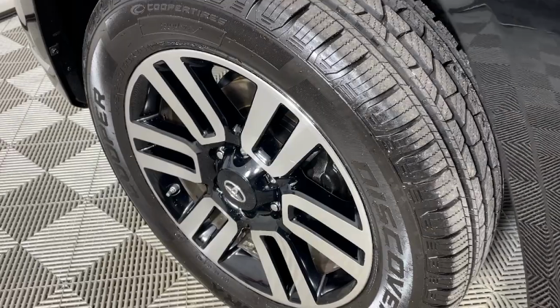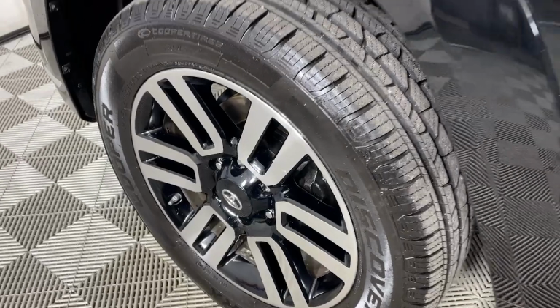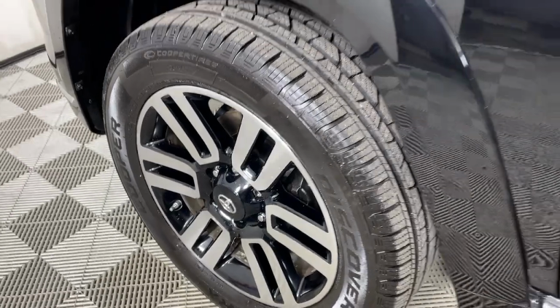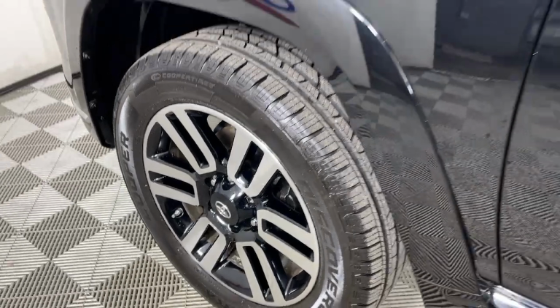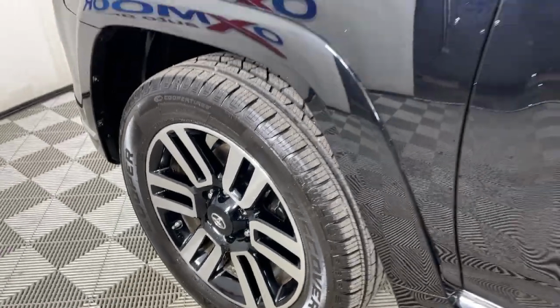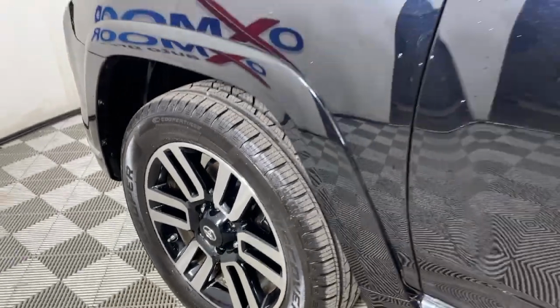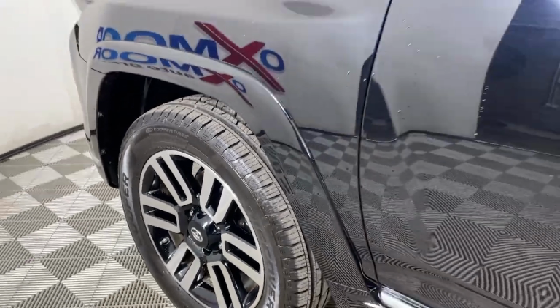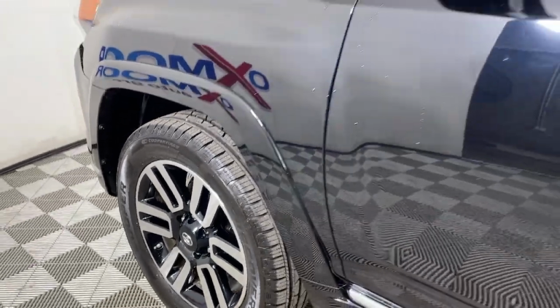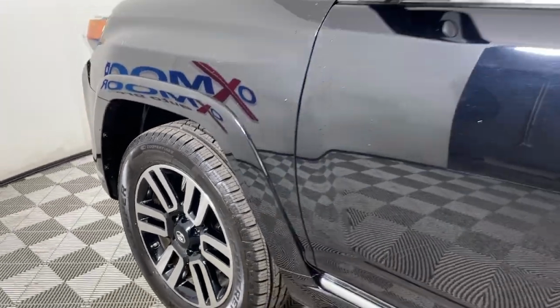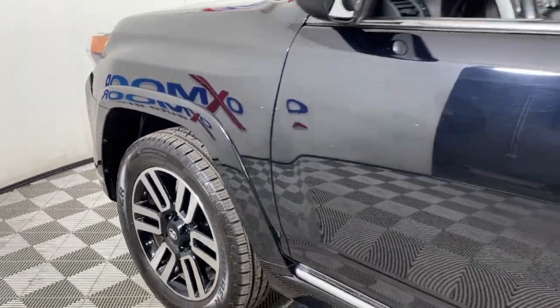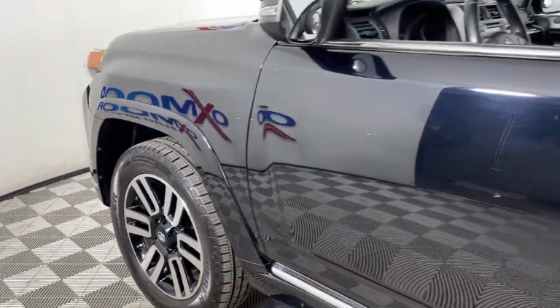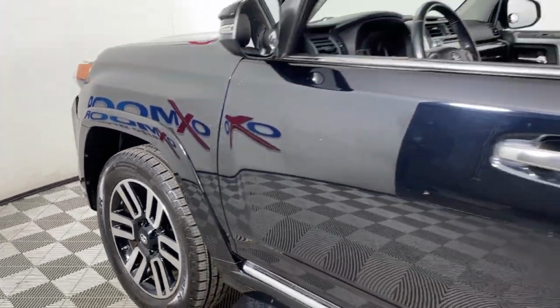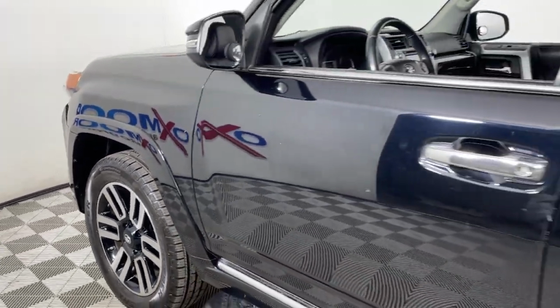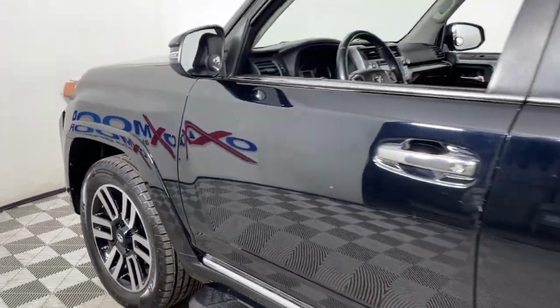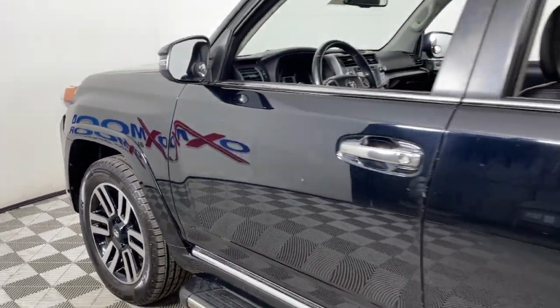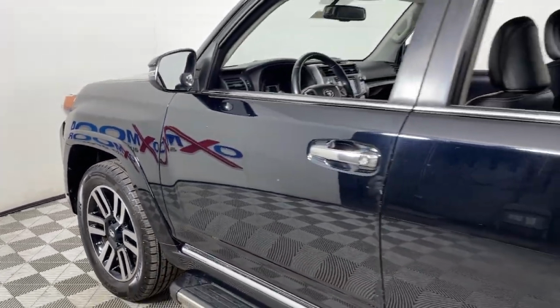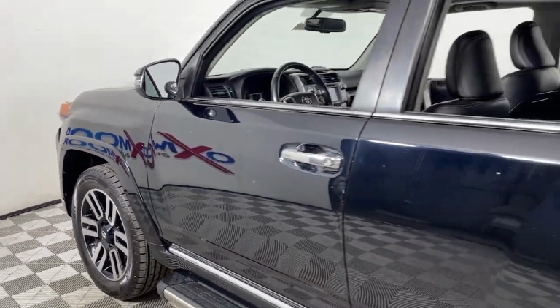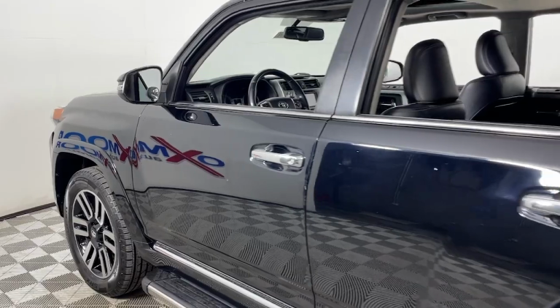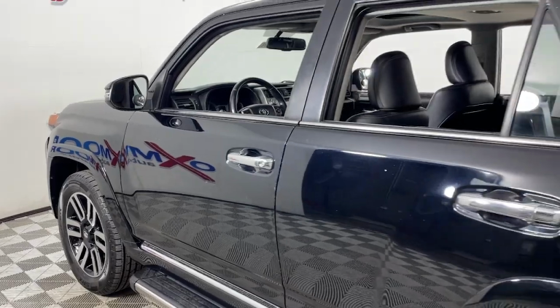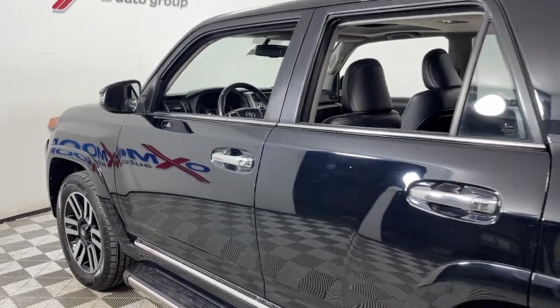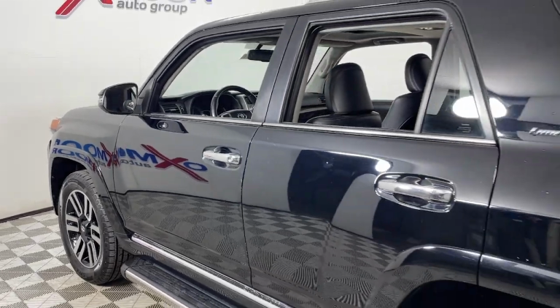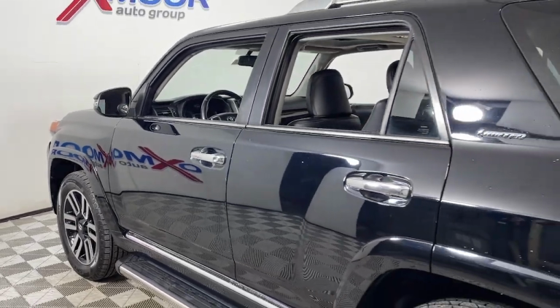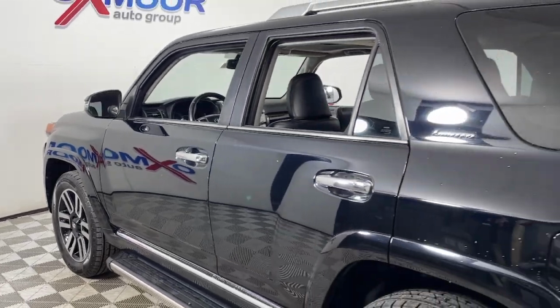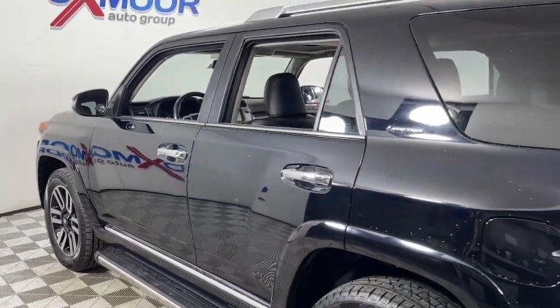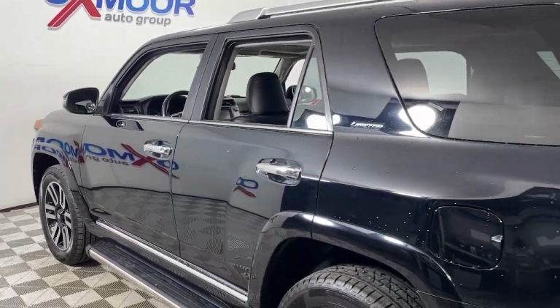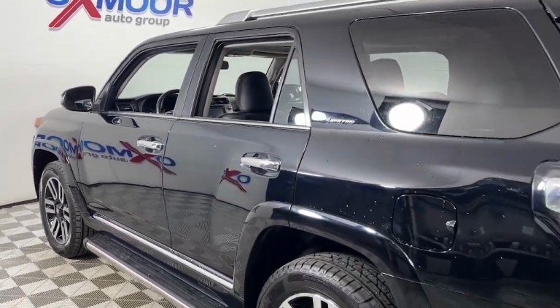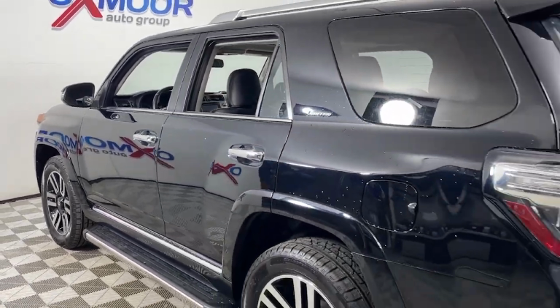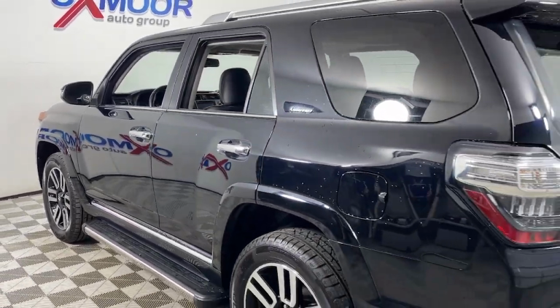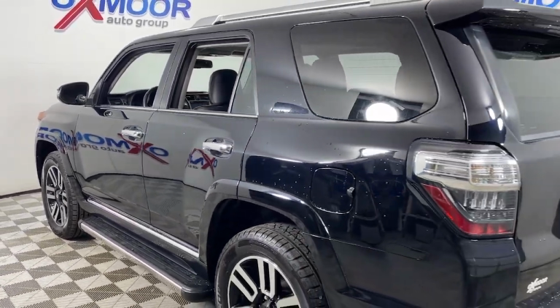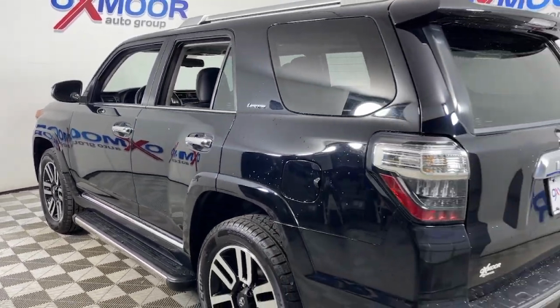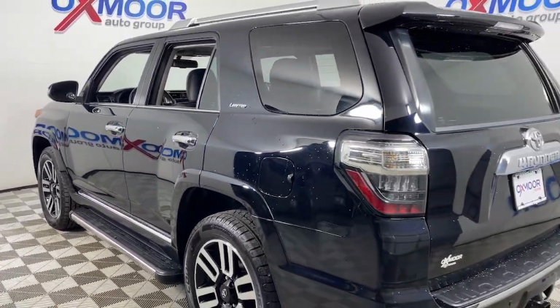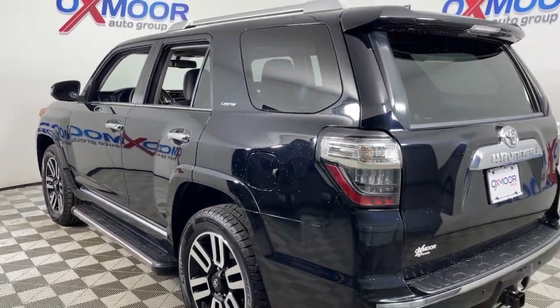Enjoy the view of this 2016 Toyota 4Runner. This vehicle is an outstanding buy with fewer than 200,000 miles on the odometer.